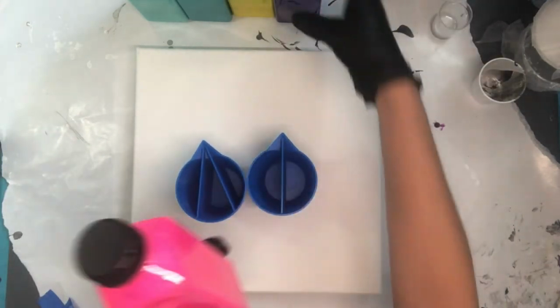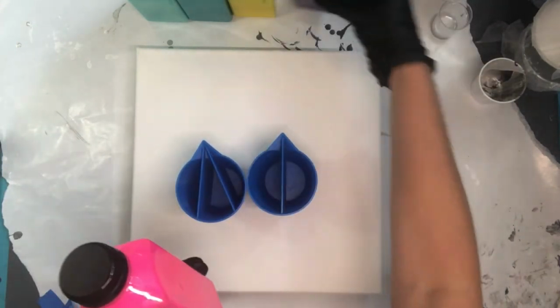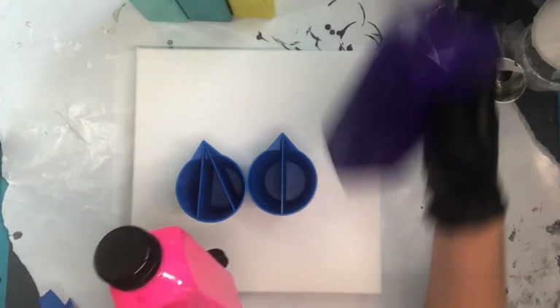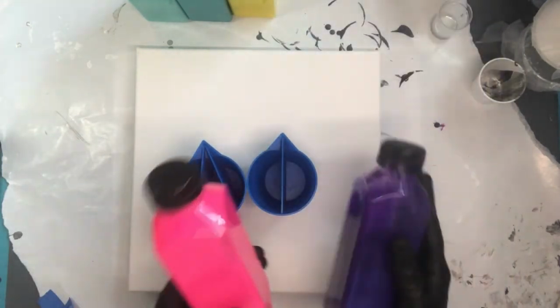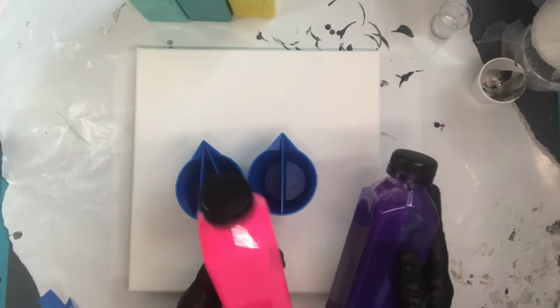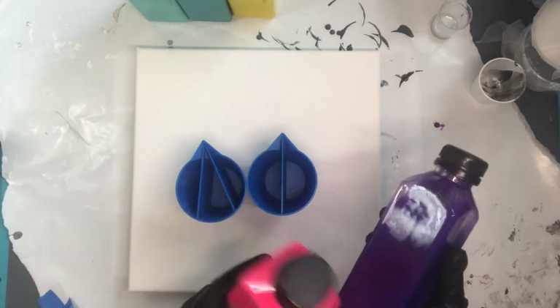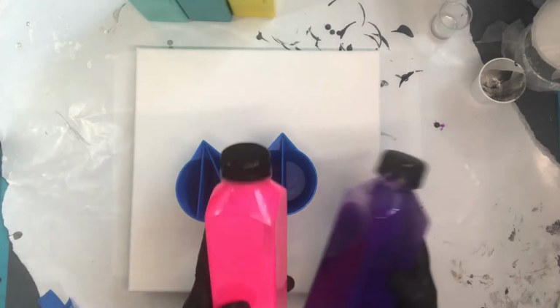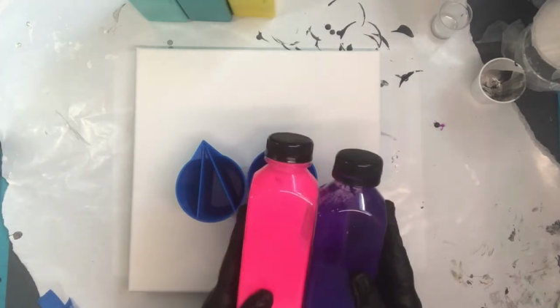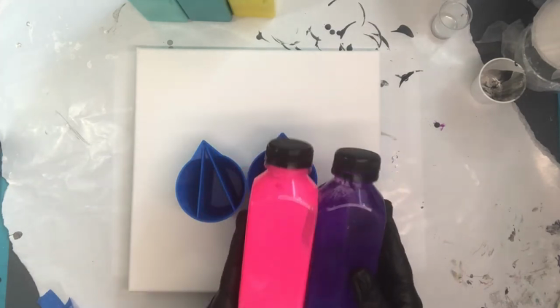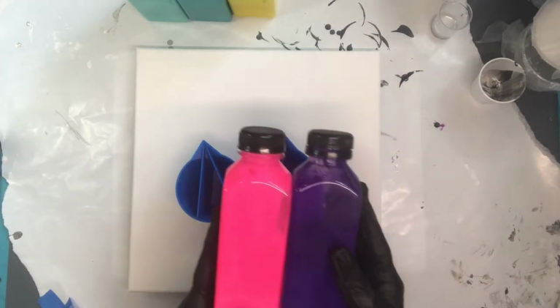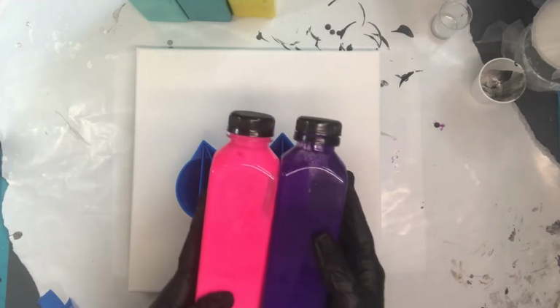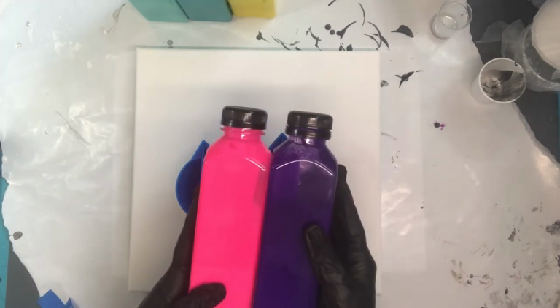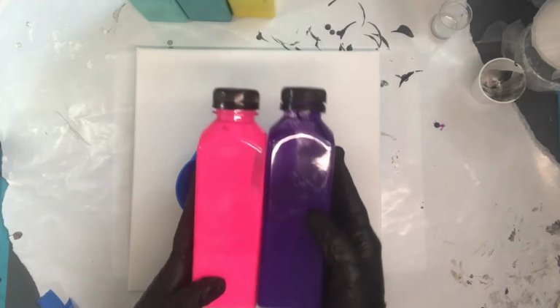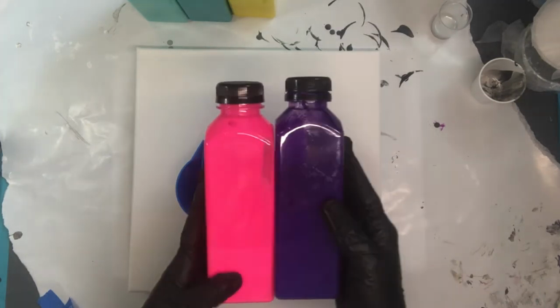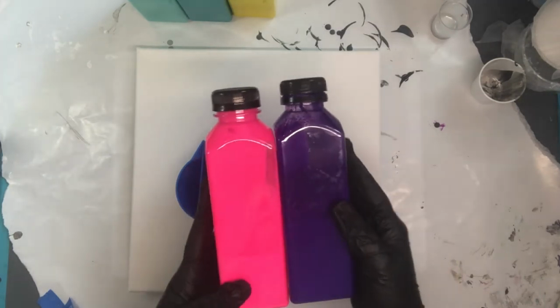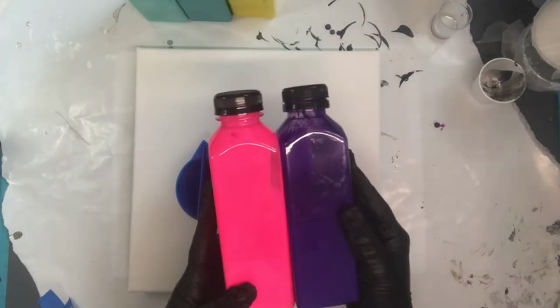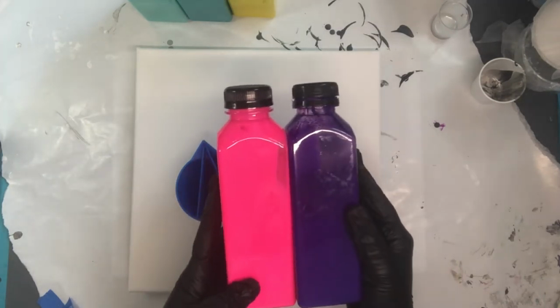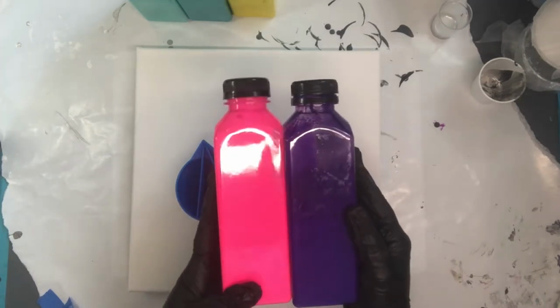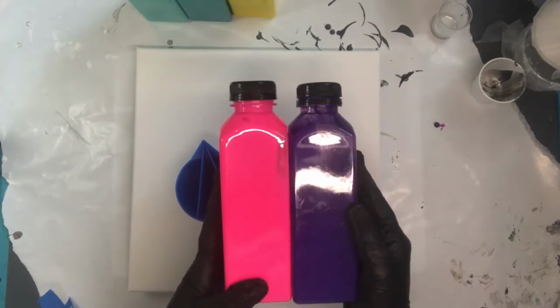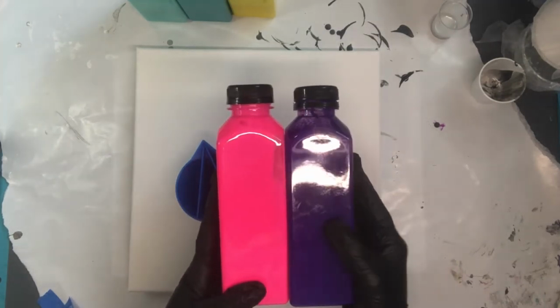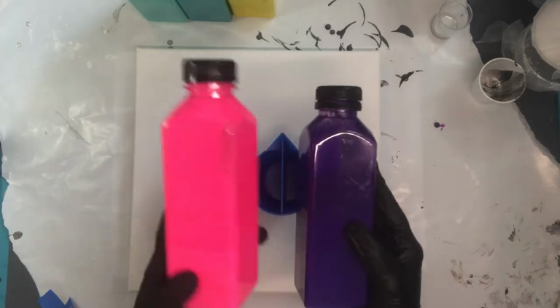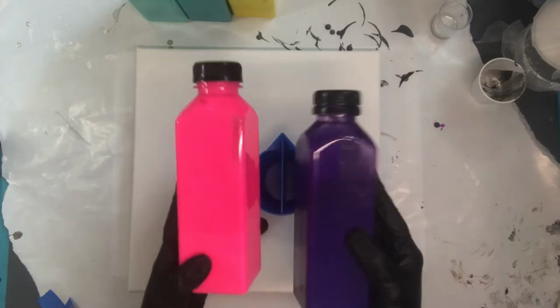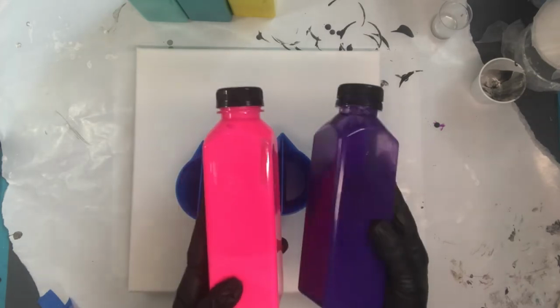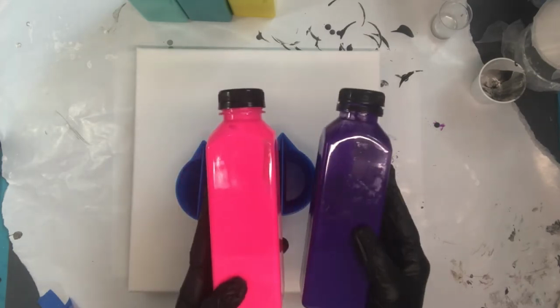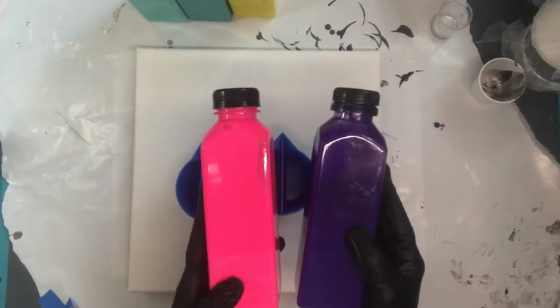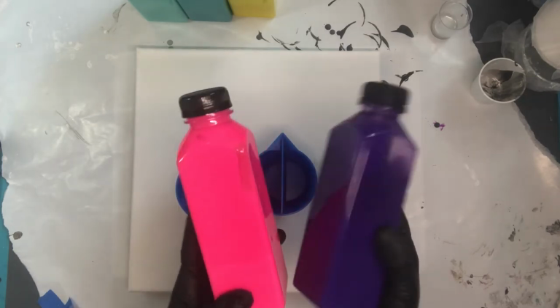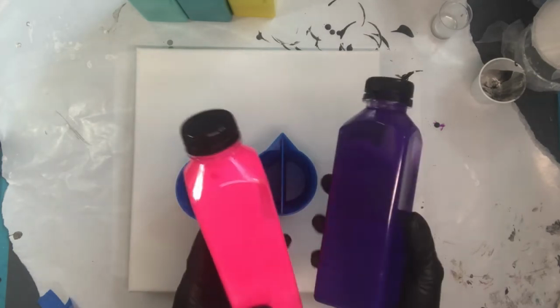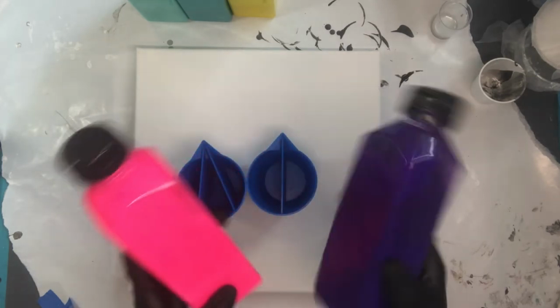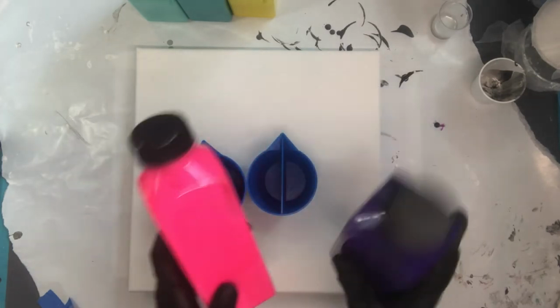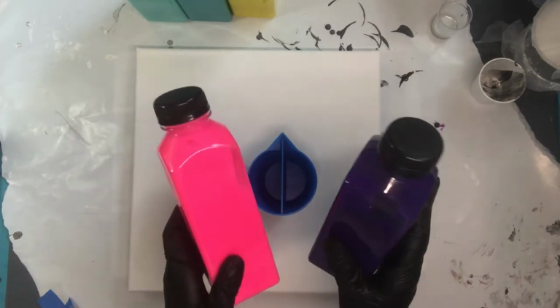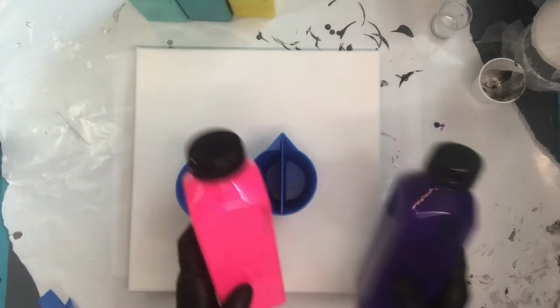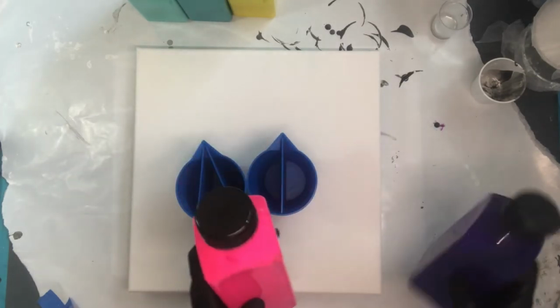We're going to be using violet and we're going to be using fluorescent pink. All of these colors are mixed with Floetrol and water in a one to three ratio, and these are Liquitex over here.